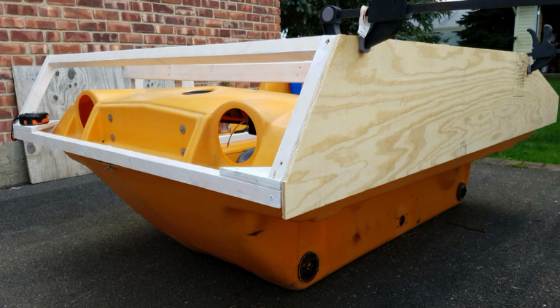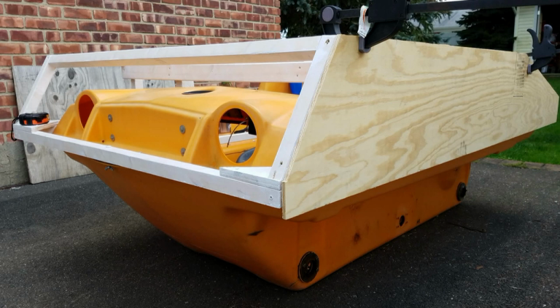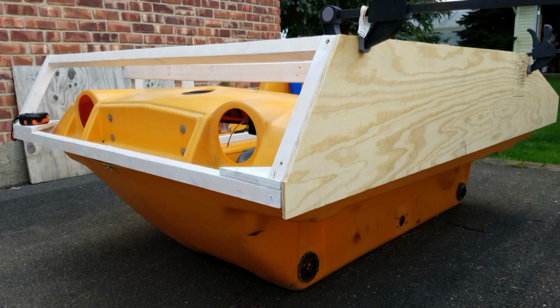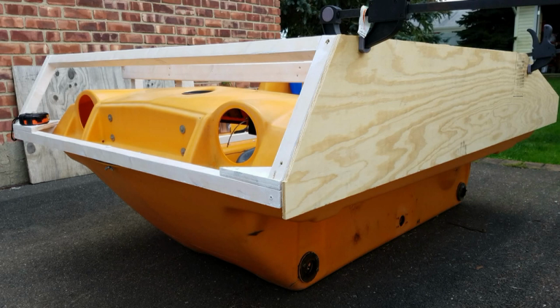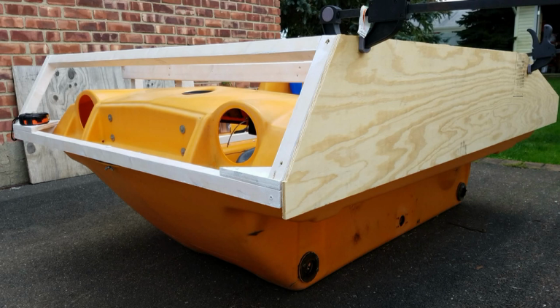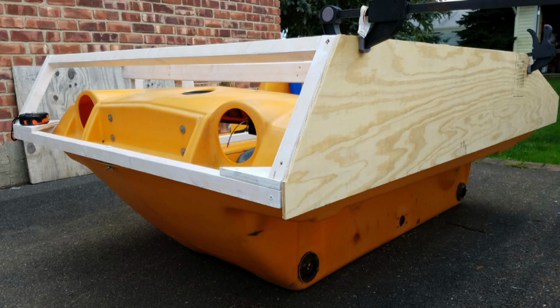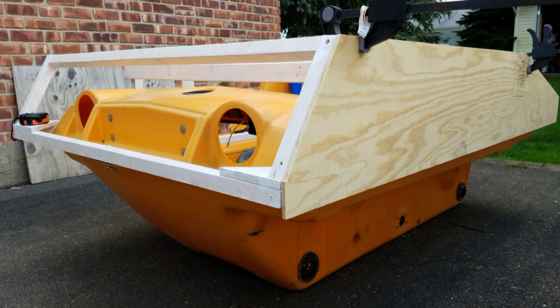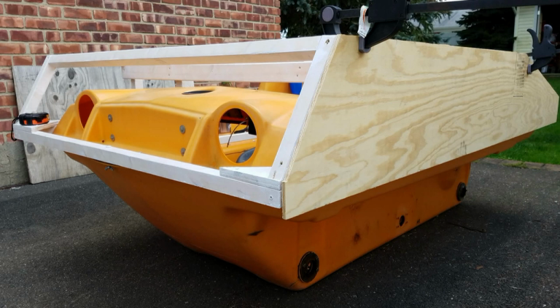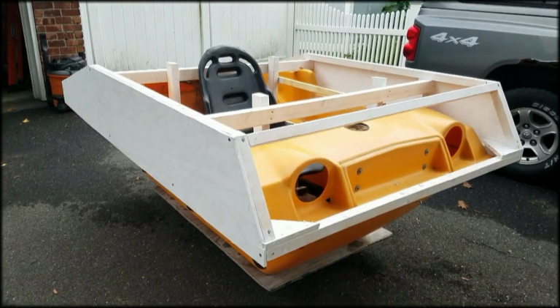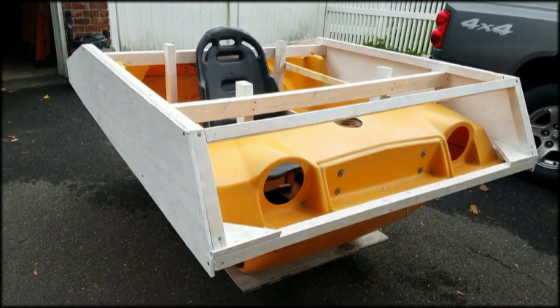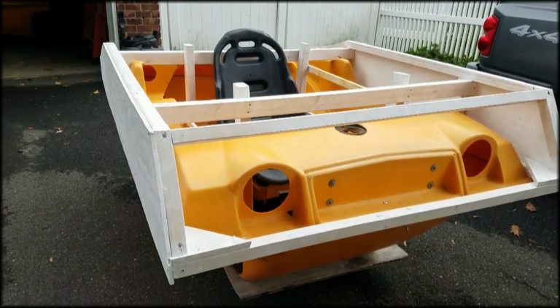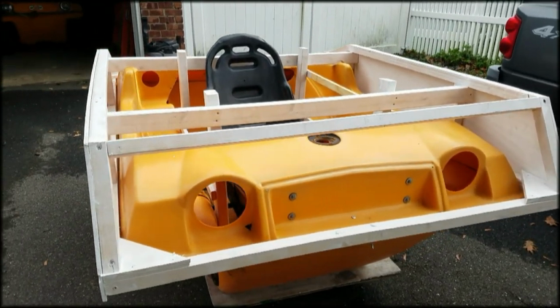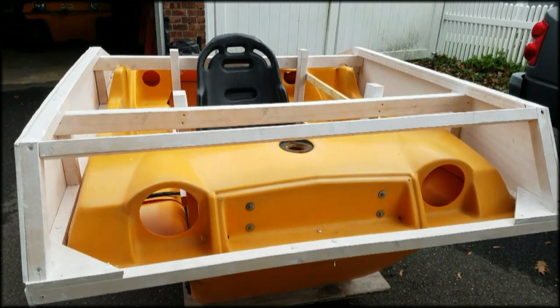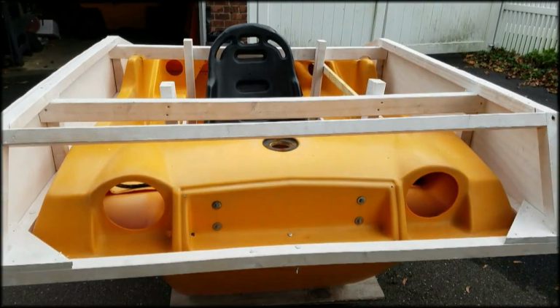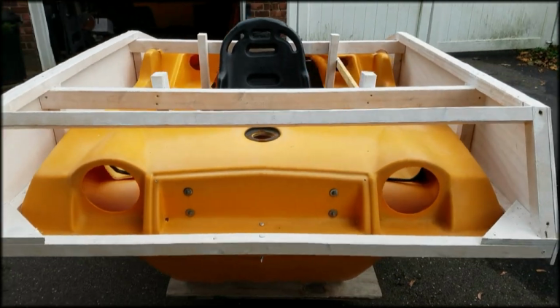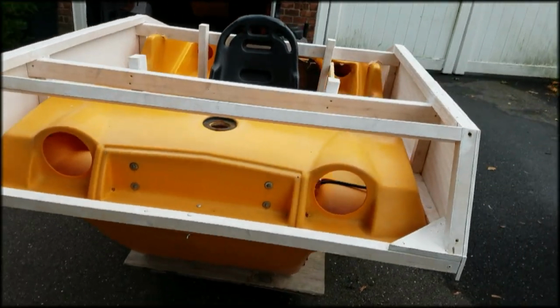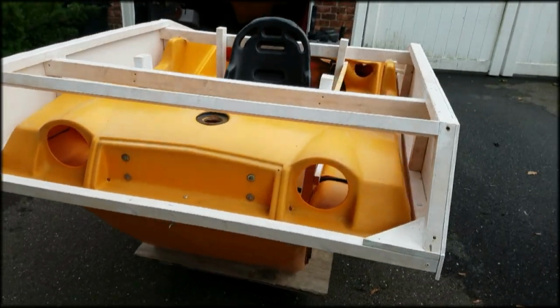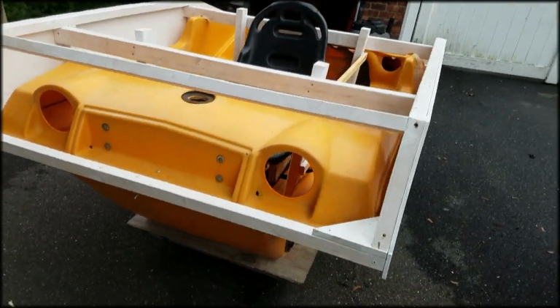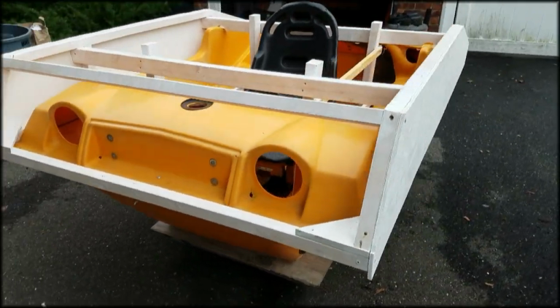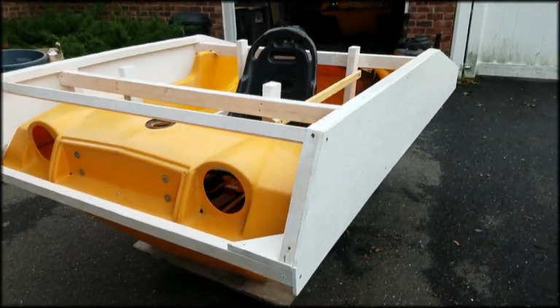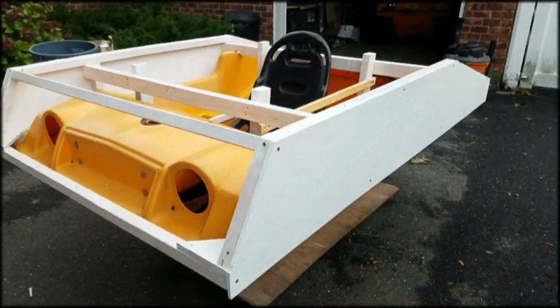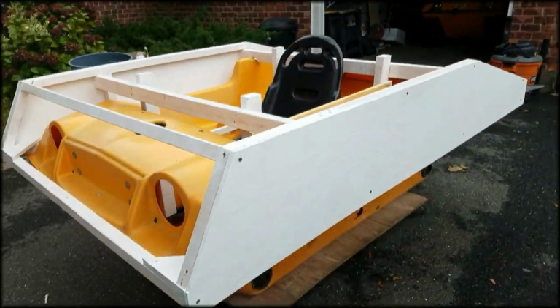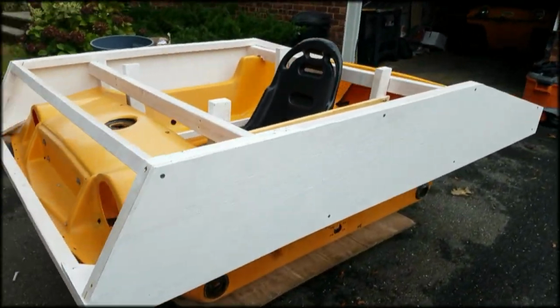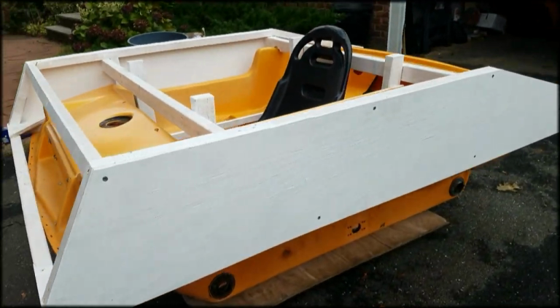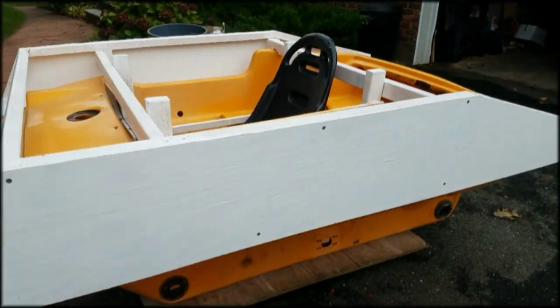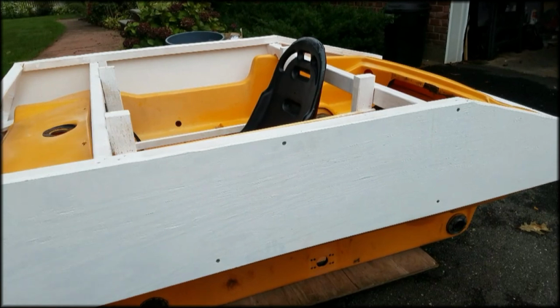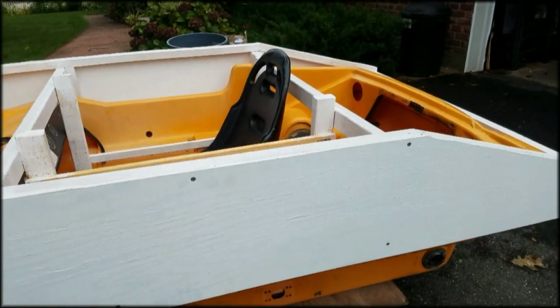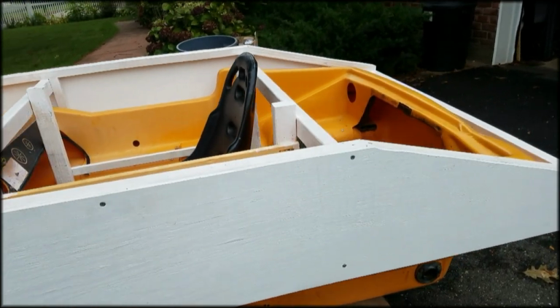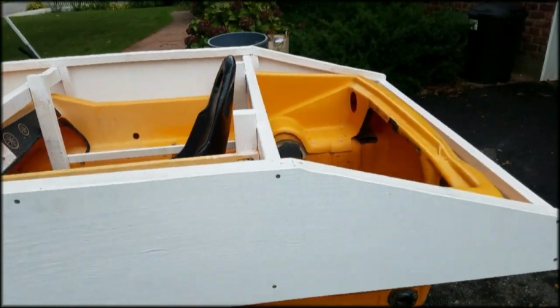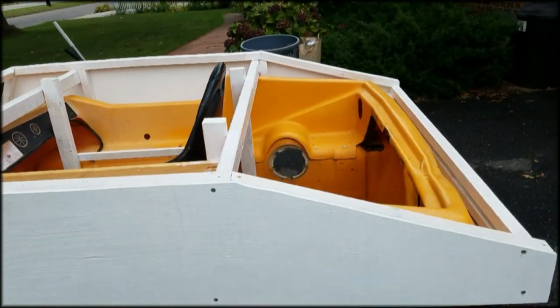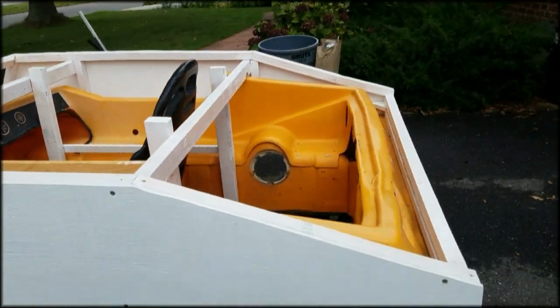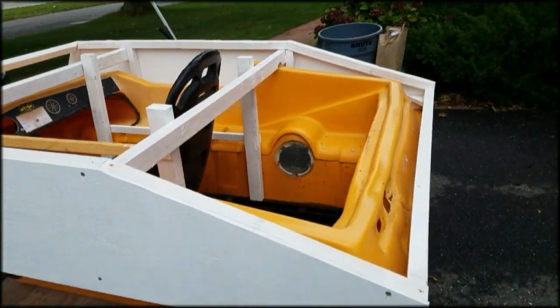After the frame was done I started adding the armor. The side armor and the front armor is about a quarter of an inch thick, and the plywood on top is about three quarters of an inch thick, along with the plywood used in the turret ceiling.